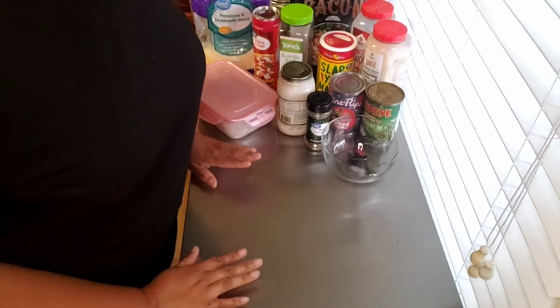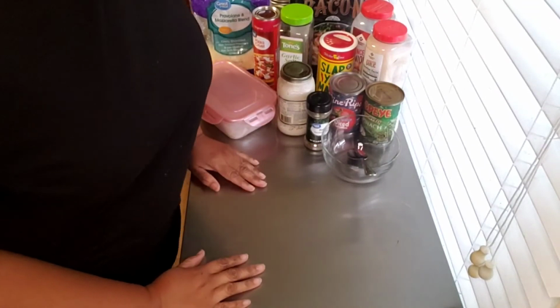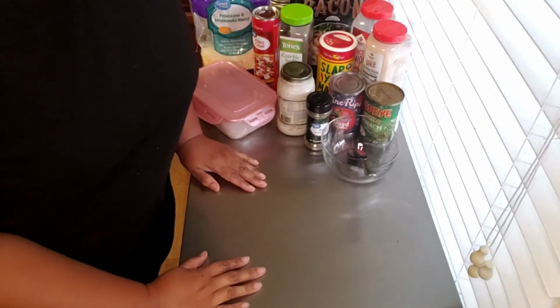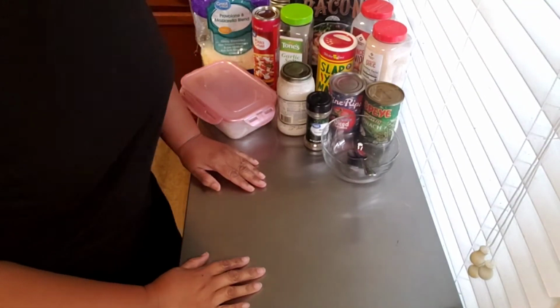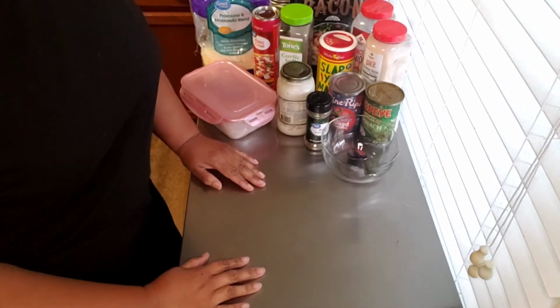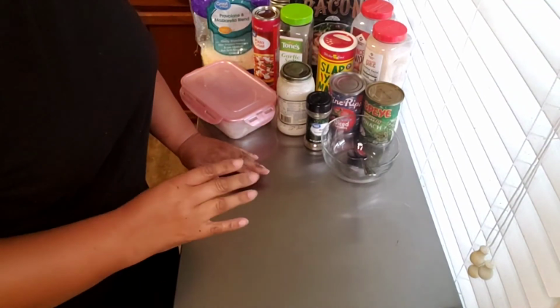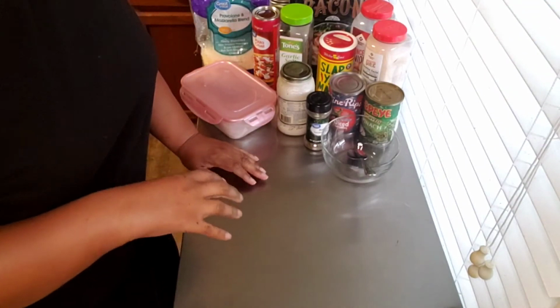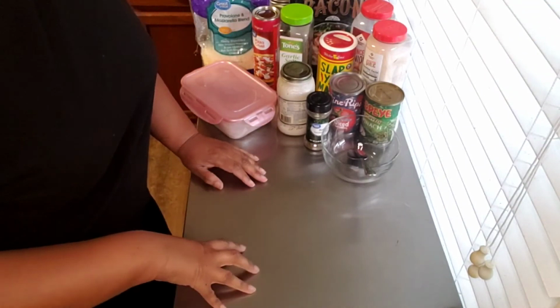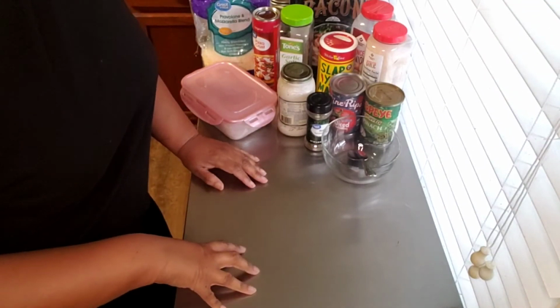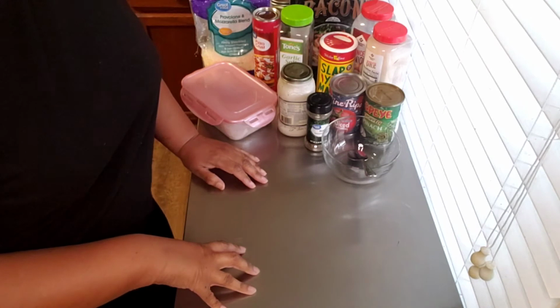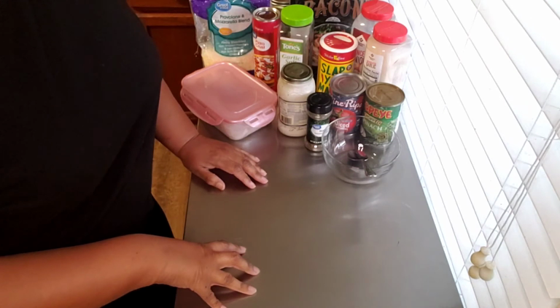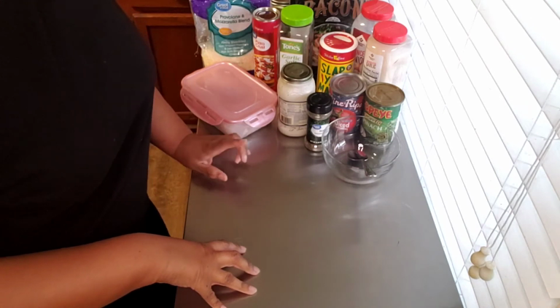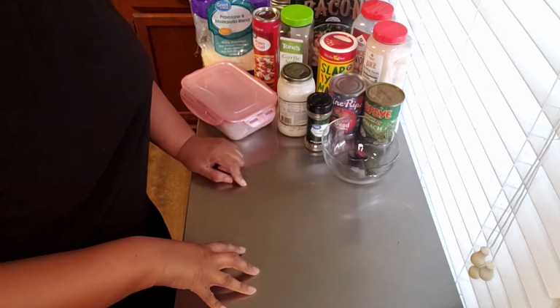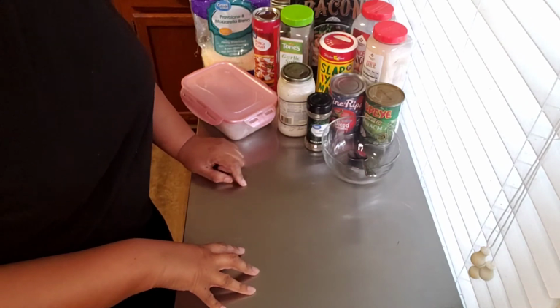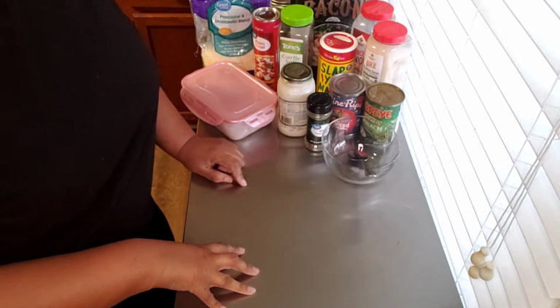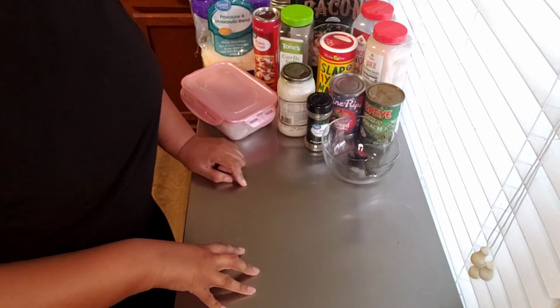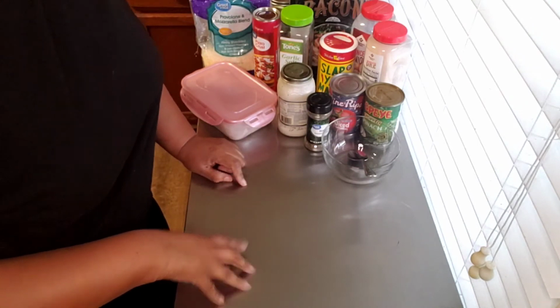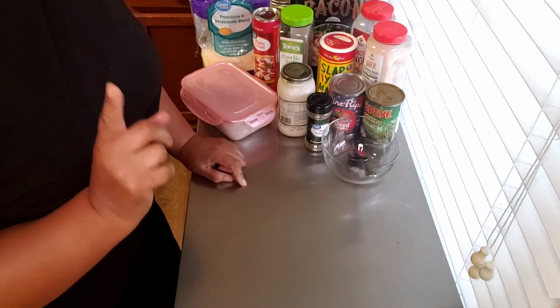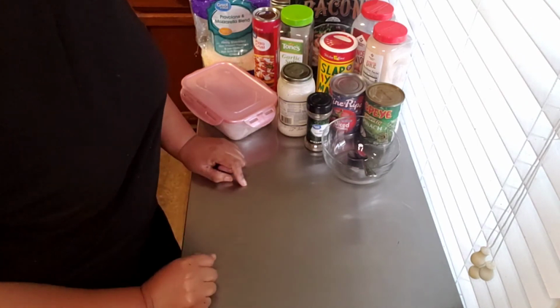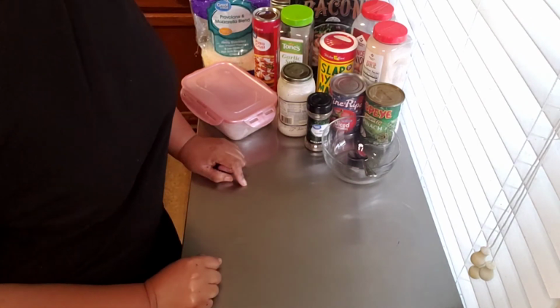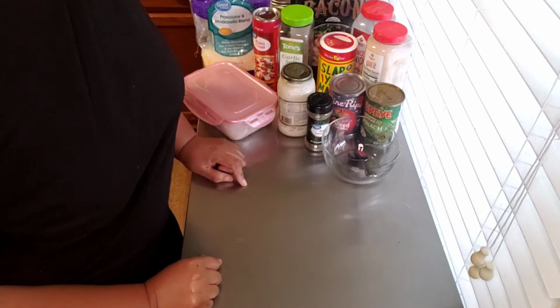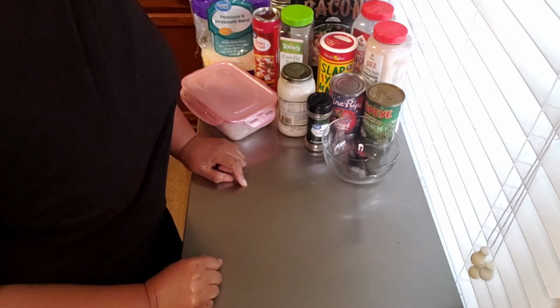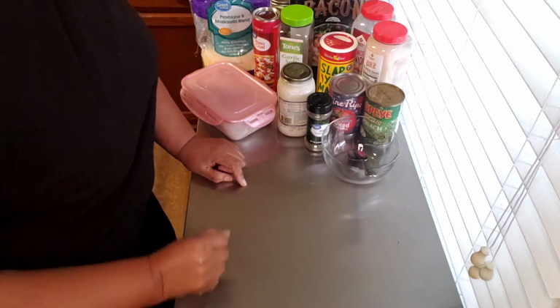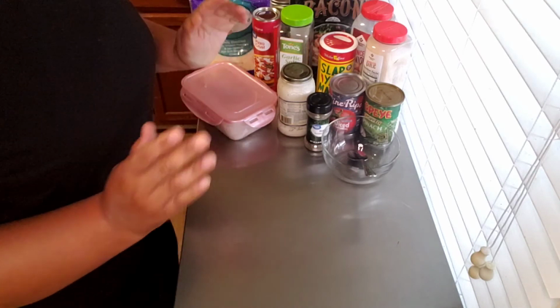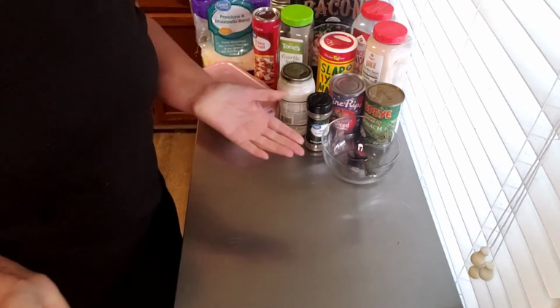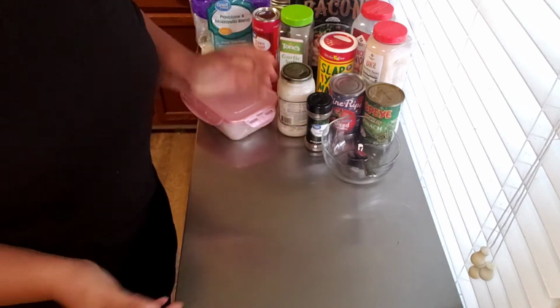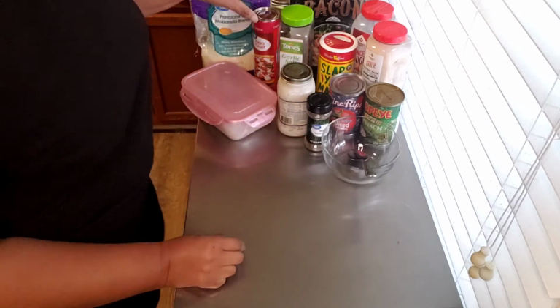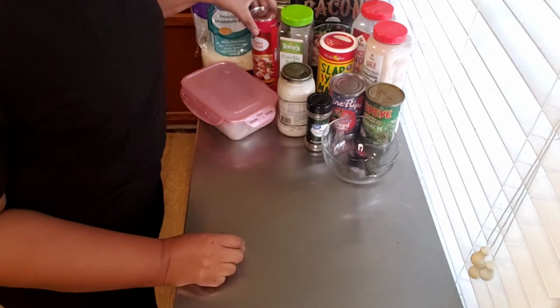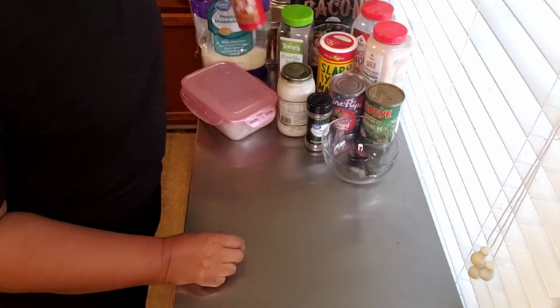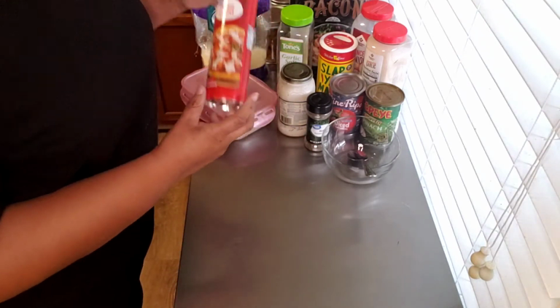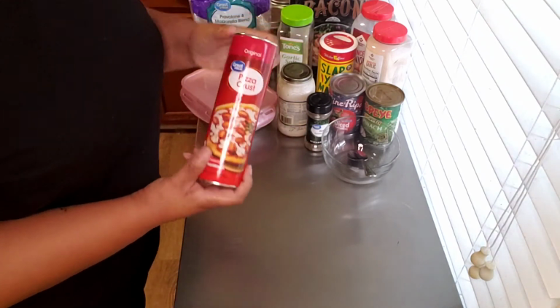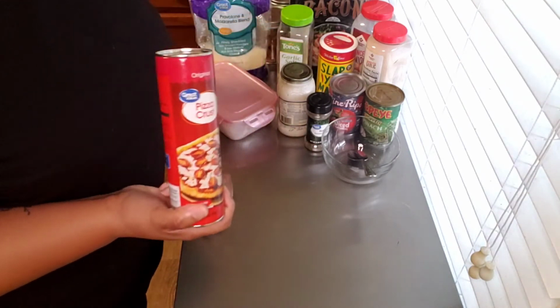Hello beautiful people, this is Tanya and I'm doing another what's for dinner. Tonight is pizza — chicken pizza, white chicken pizza — so this is what I'll be using.